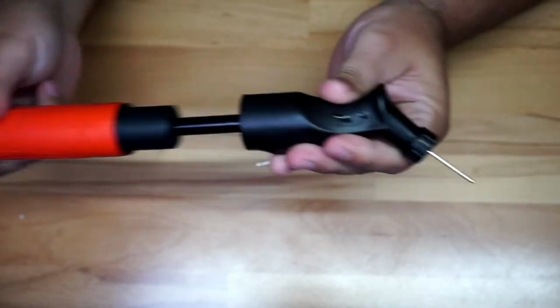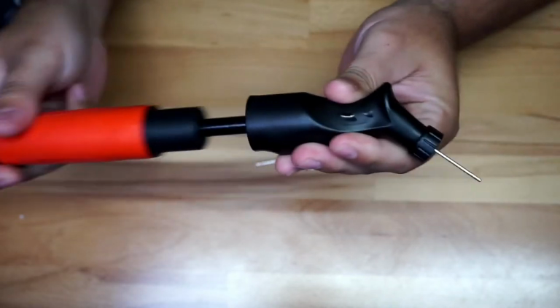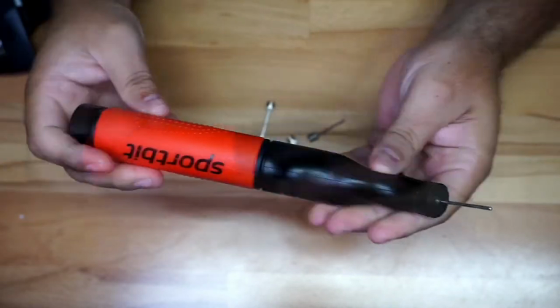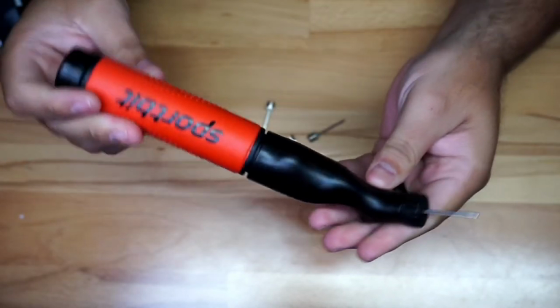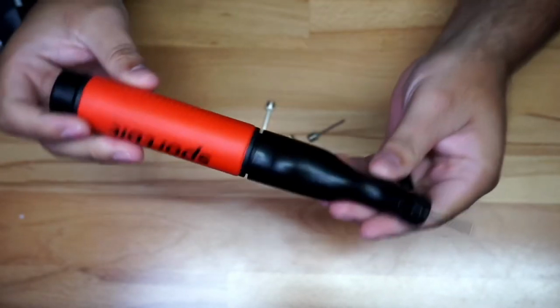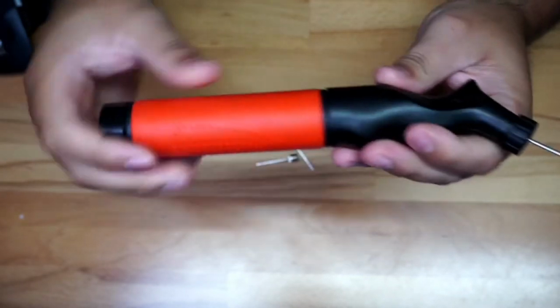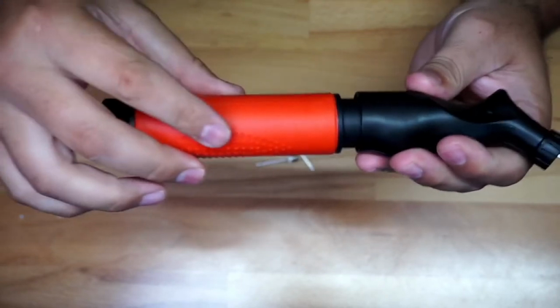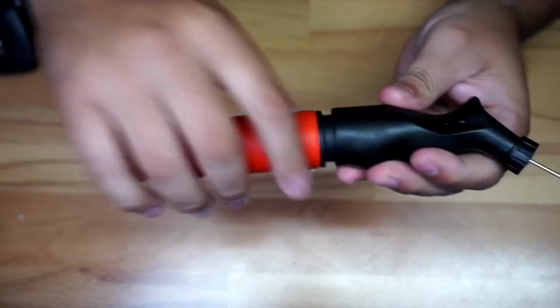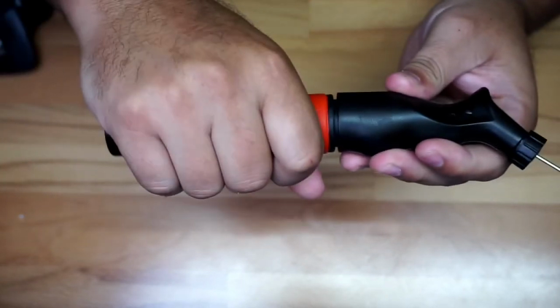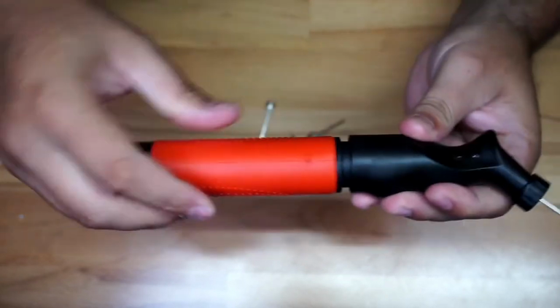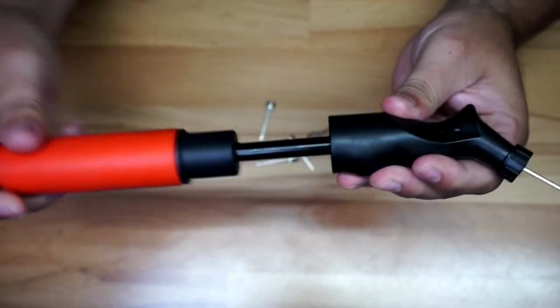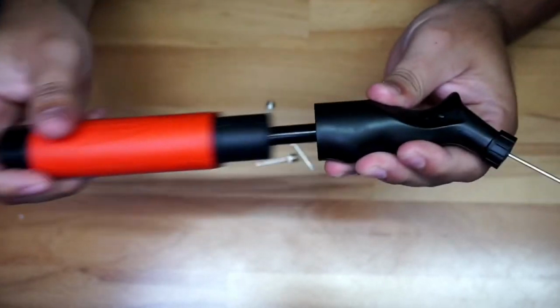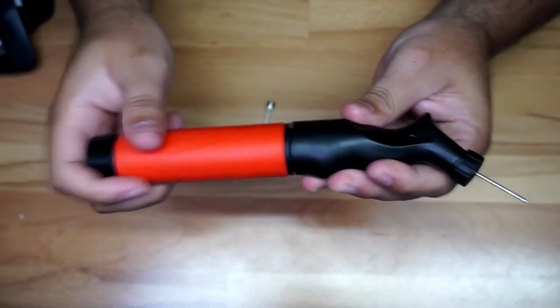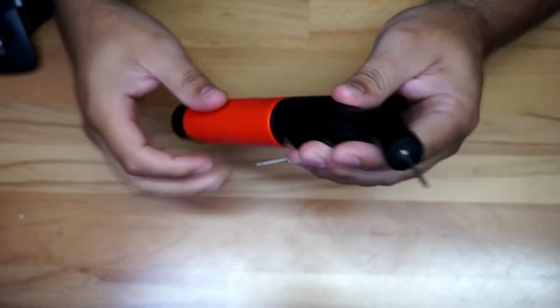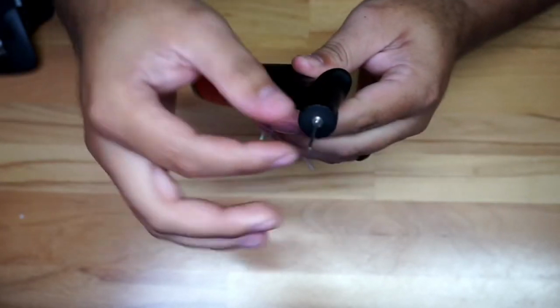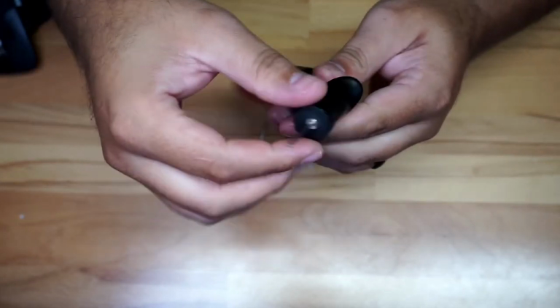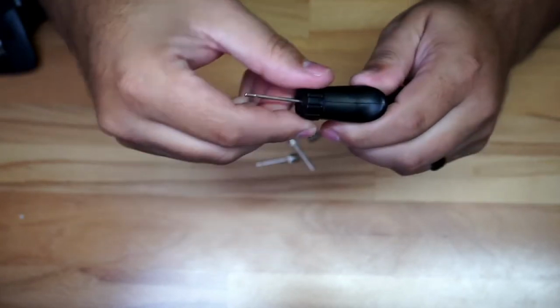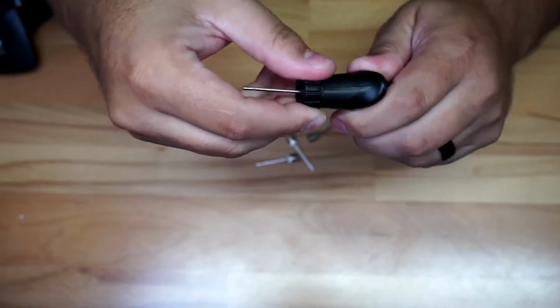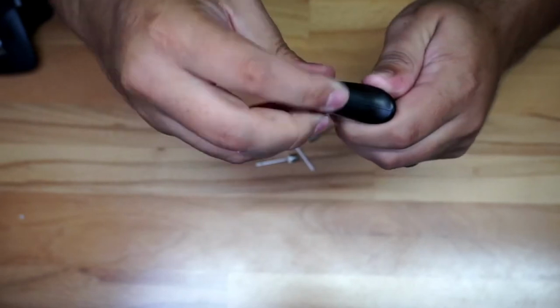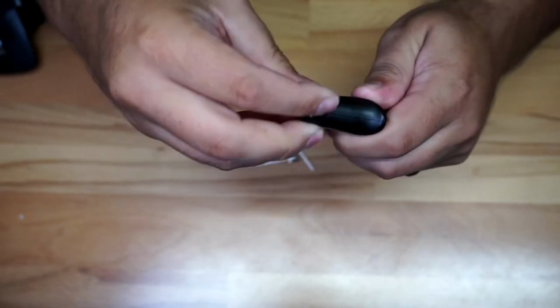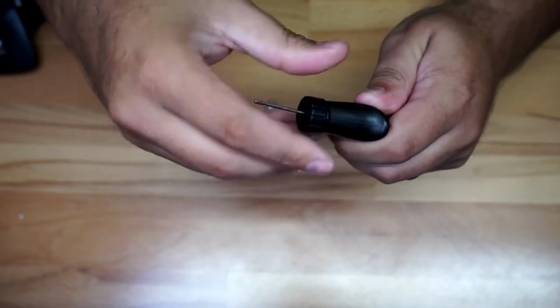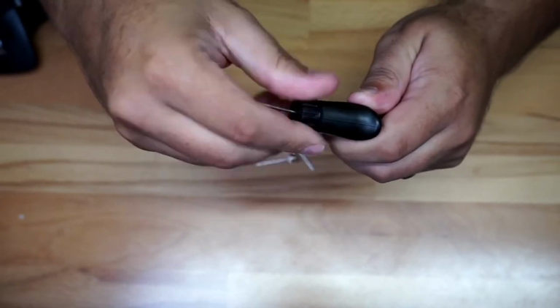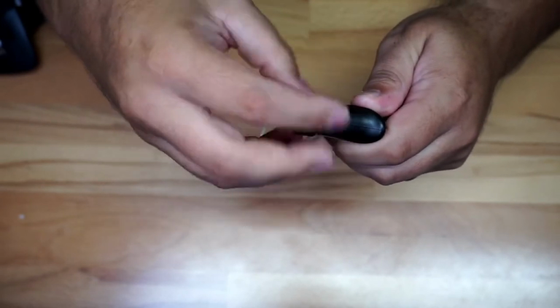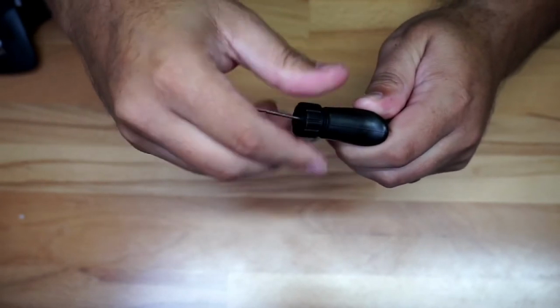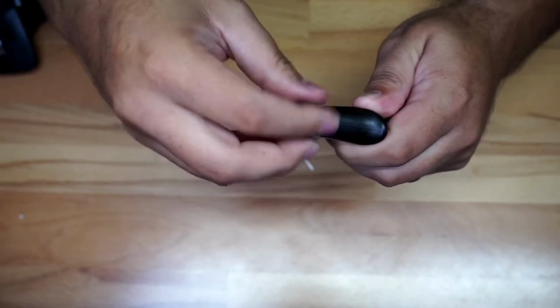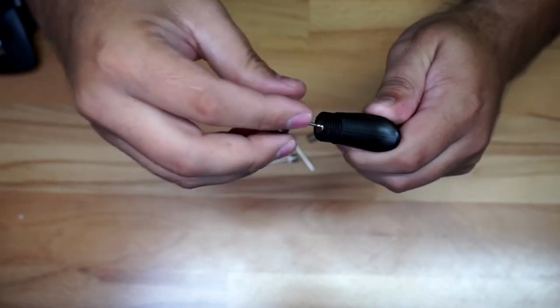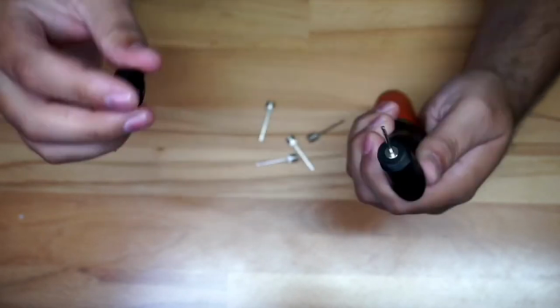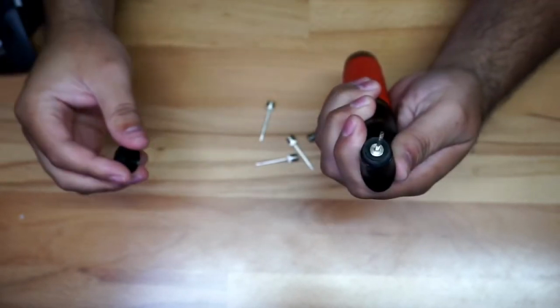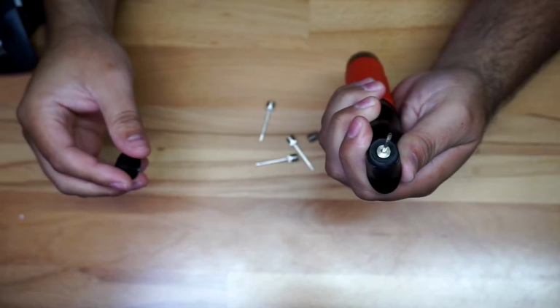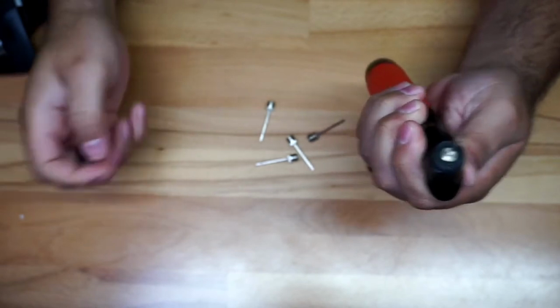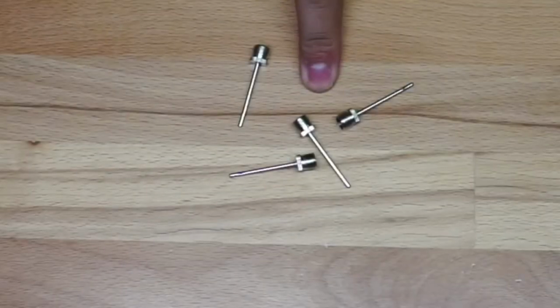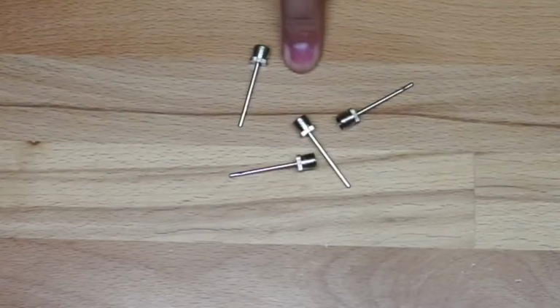You can see it right here — it has a little rubber grip that feels good when you're pumping. You got your little needle right here, and you can also undo this and remove that needle if you need a different one. You can see some of the needles I have right here.